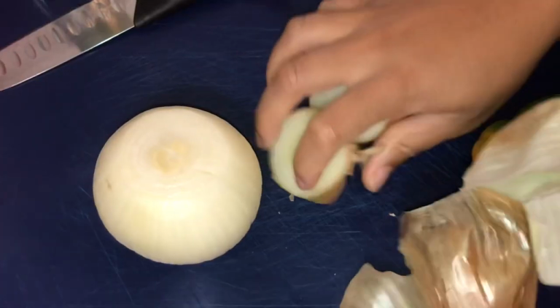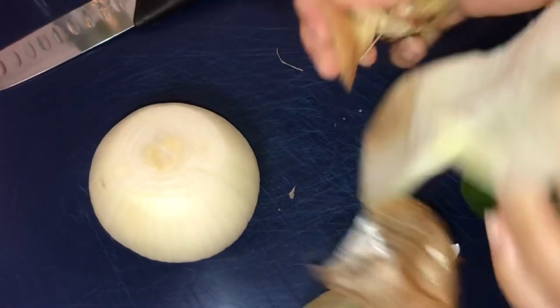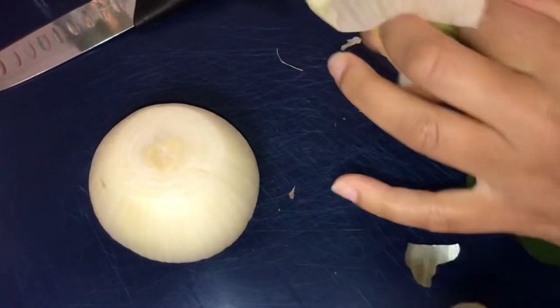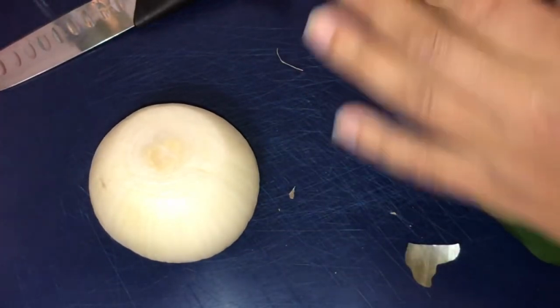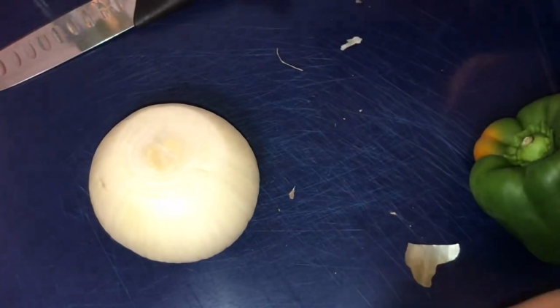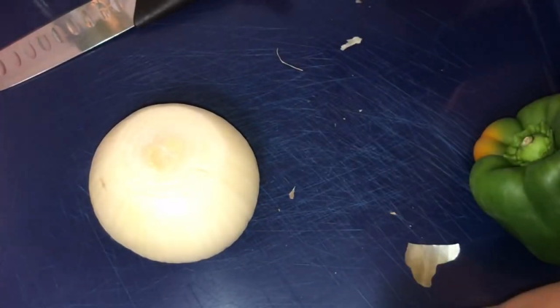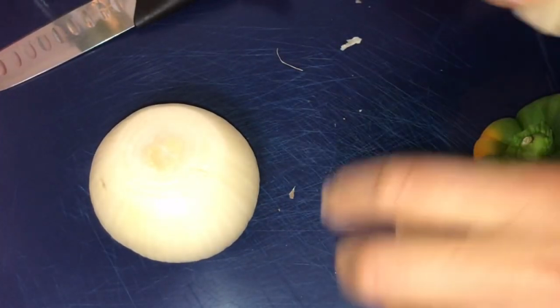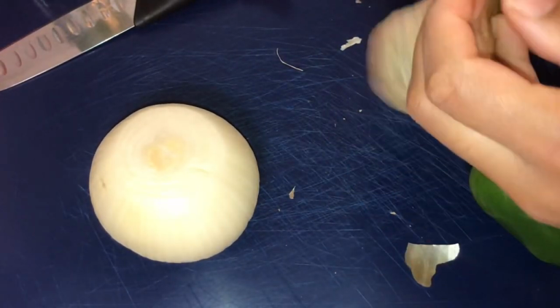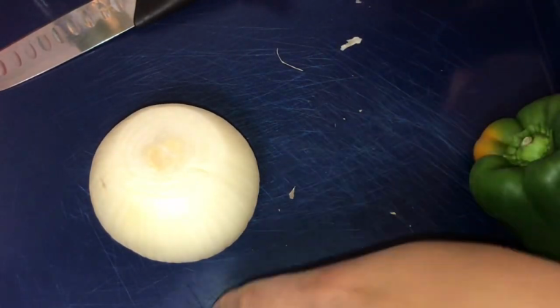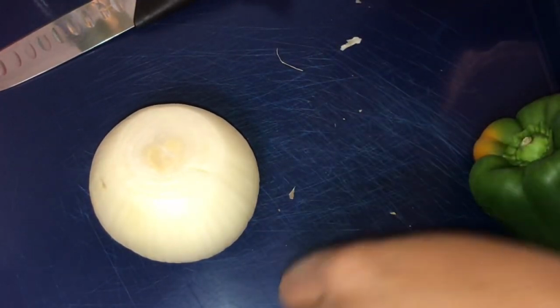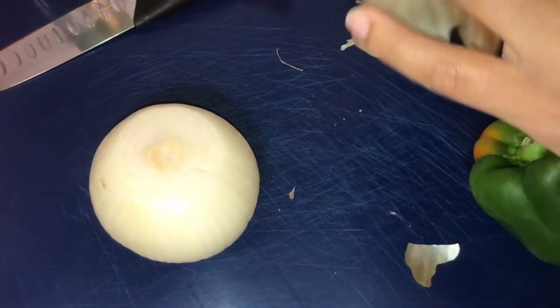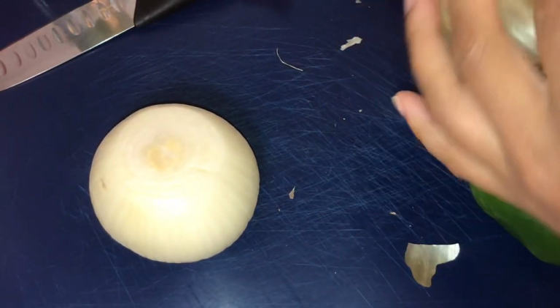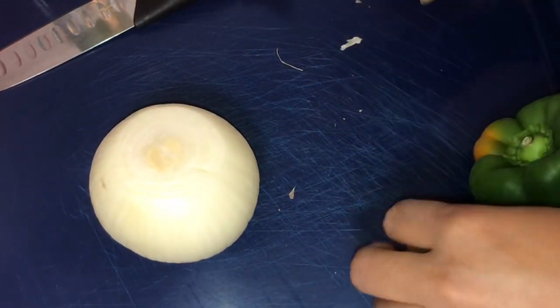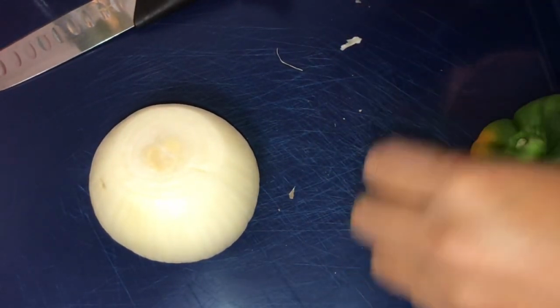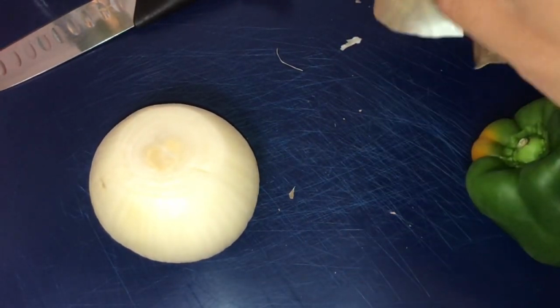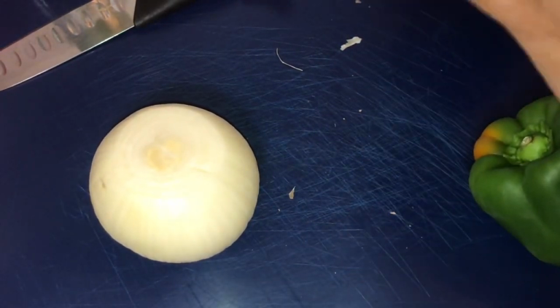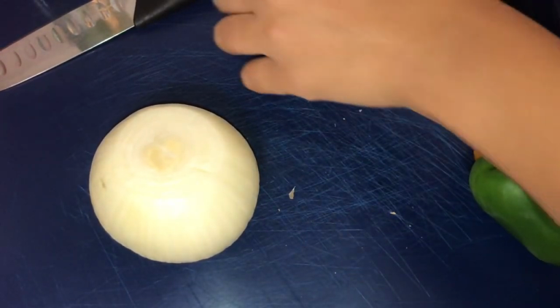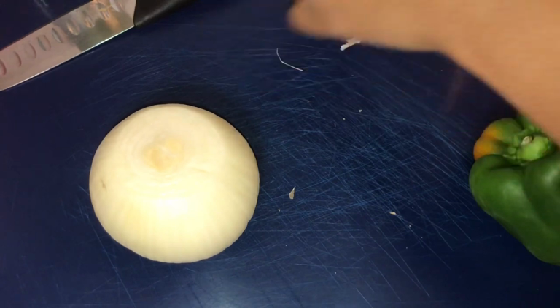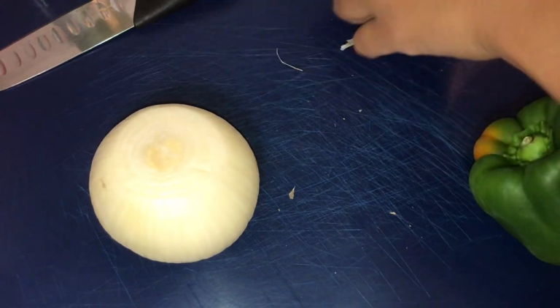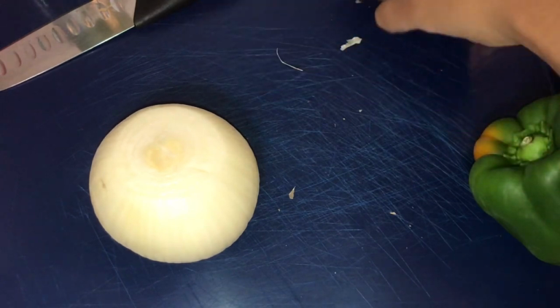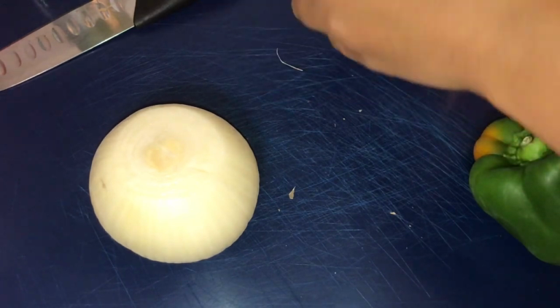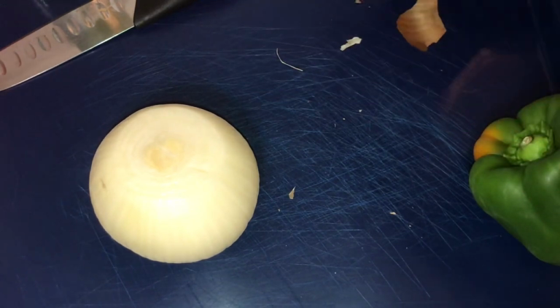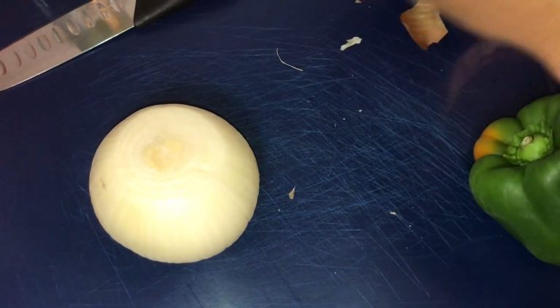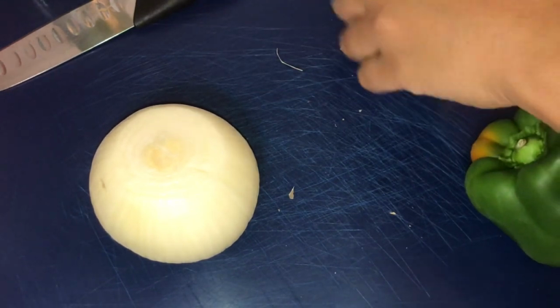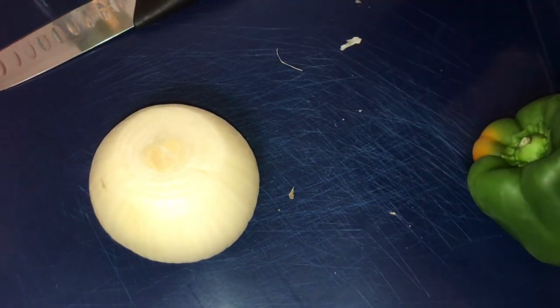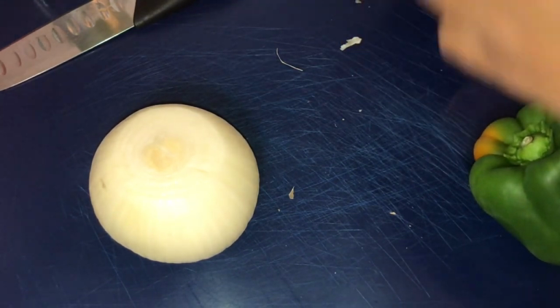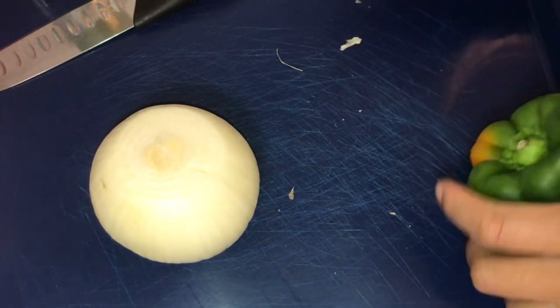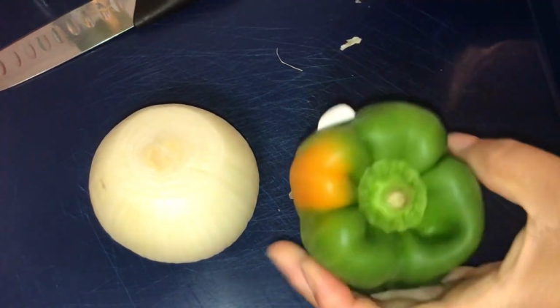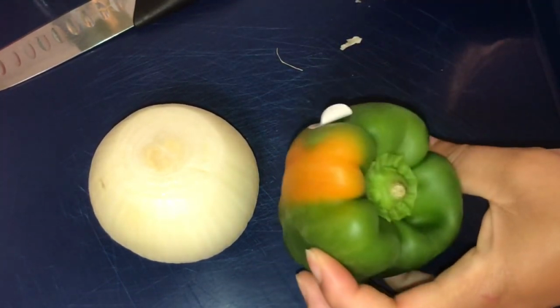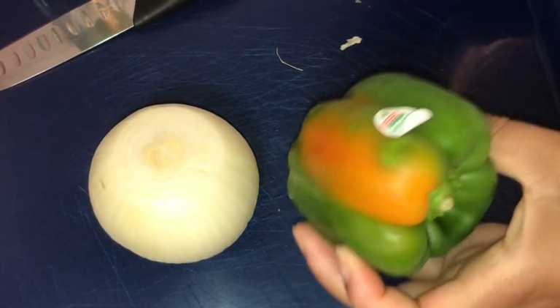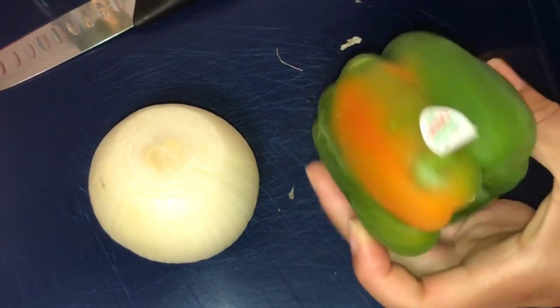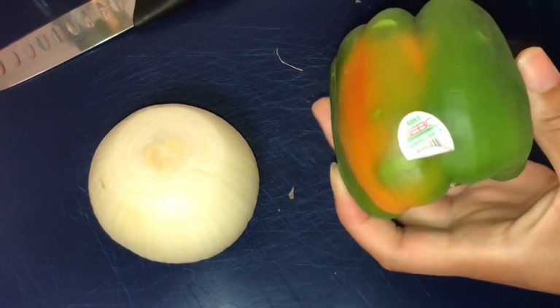I'm cutting up one whole onion and one whole bell pepper.